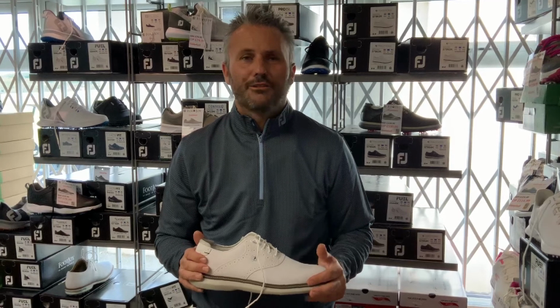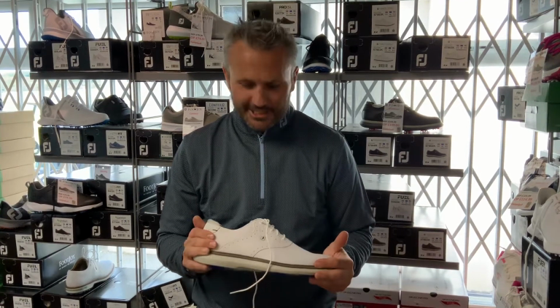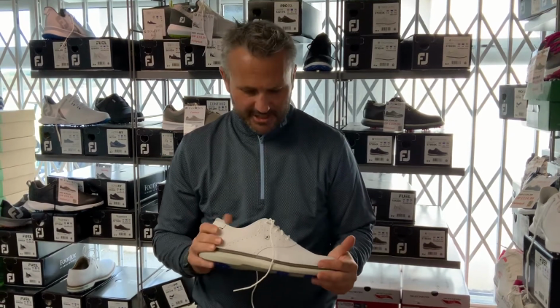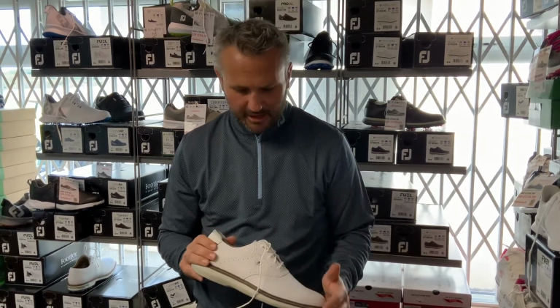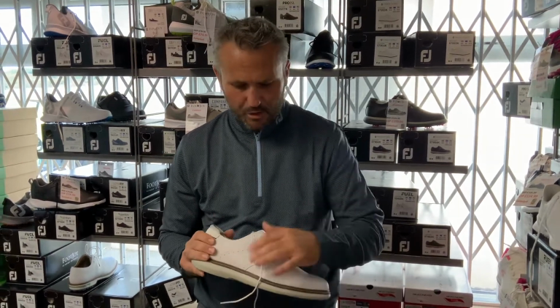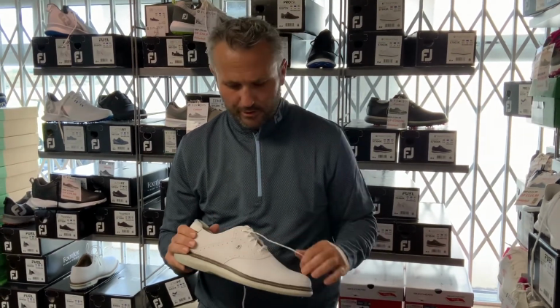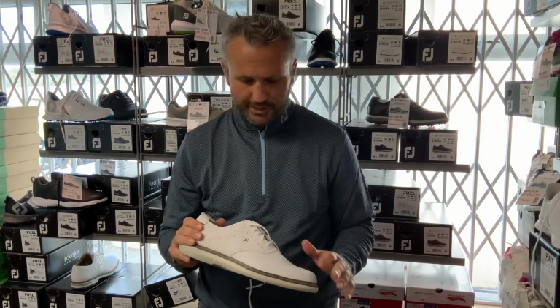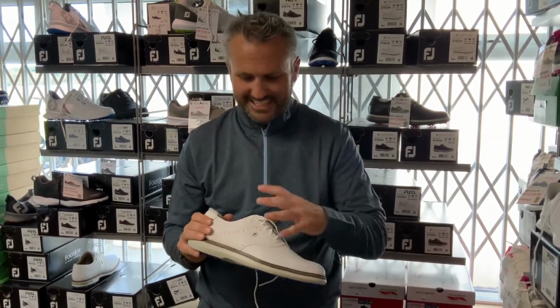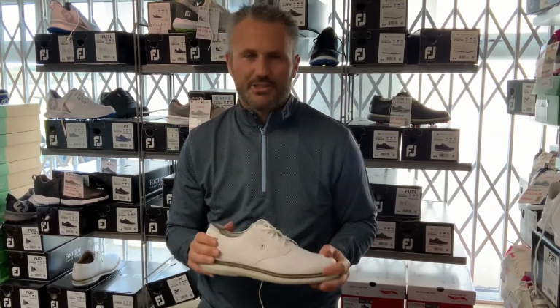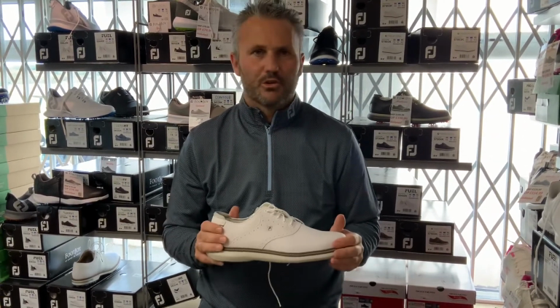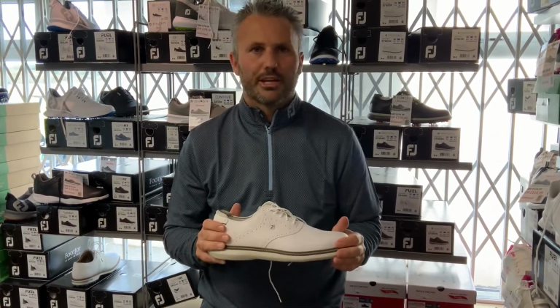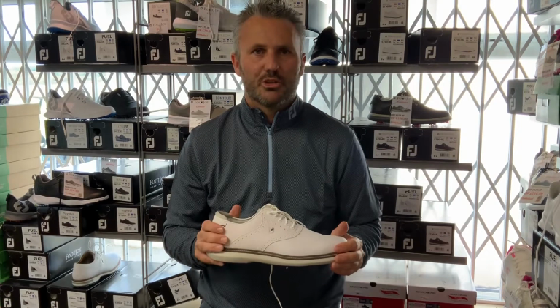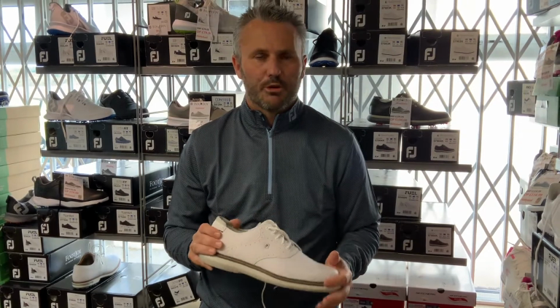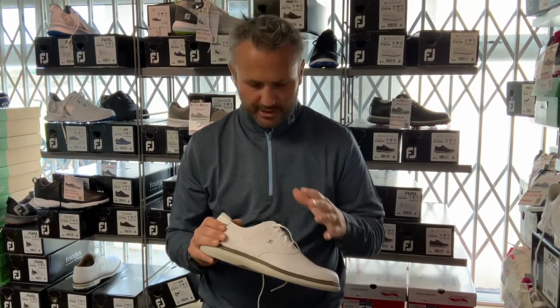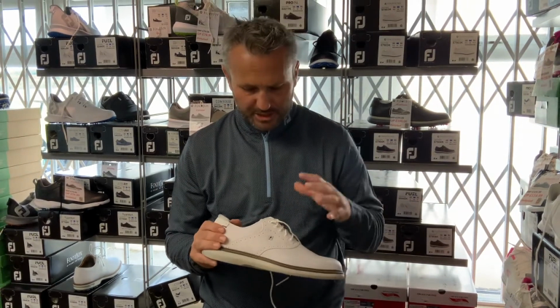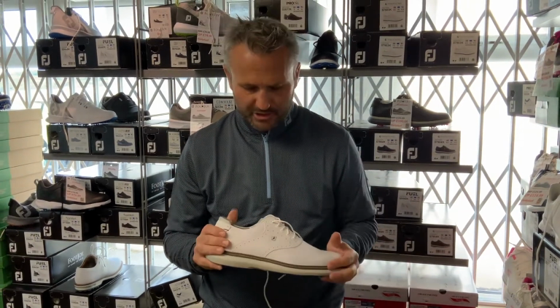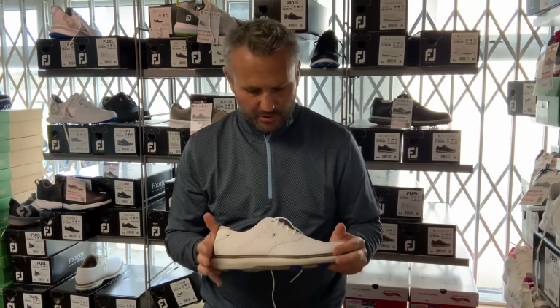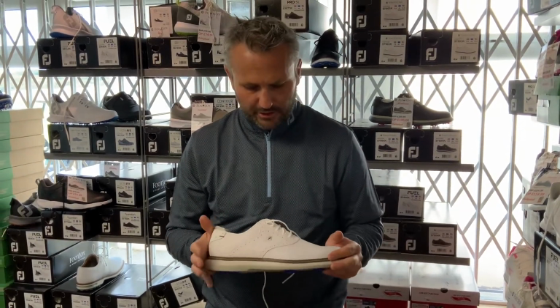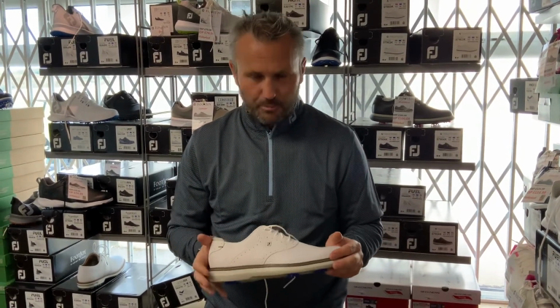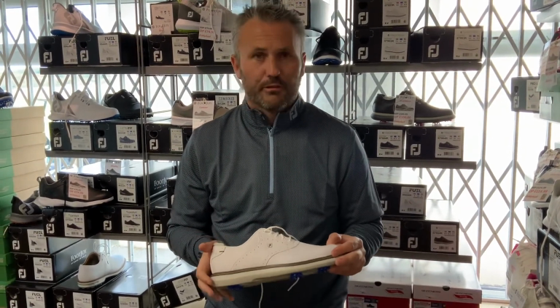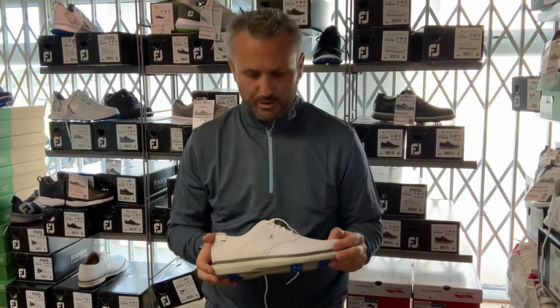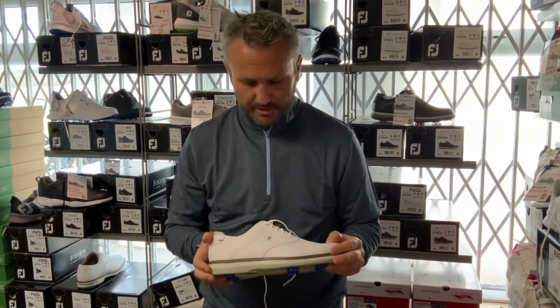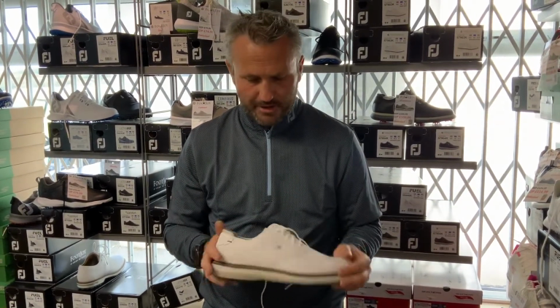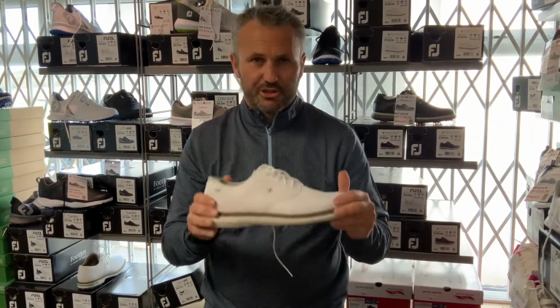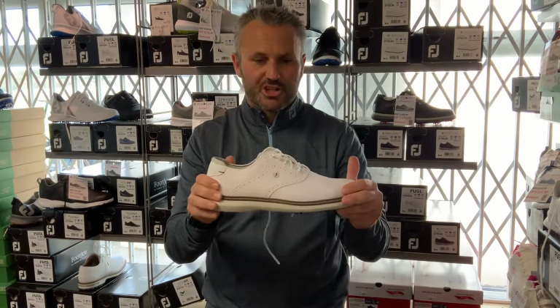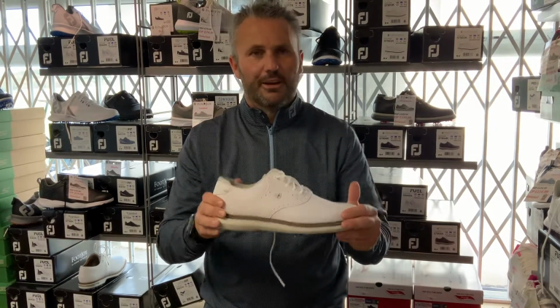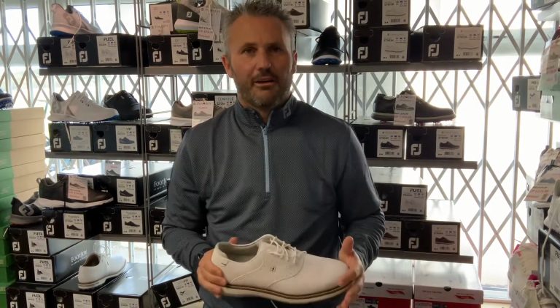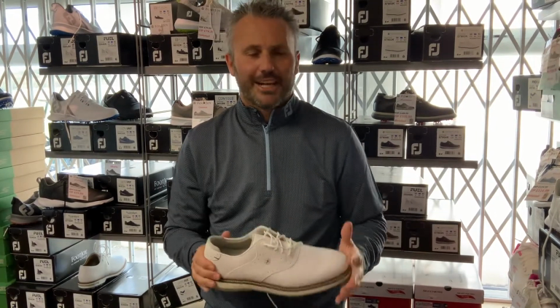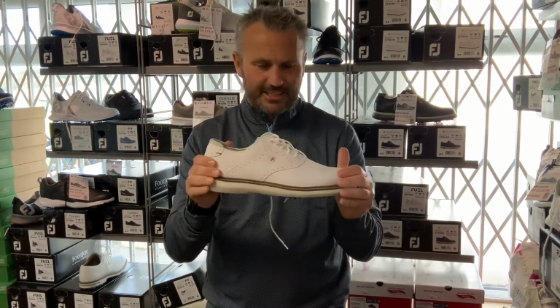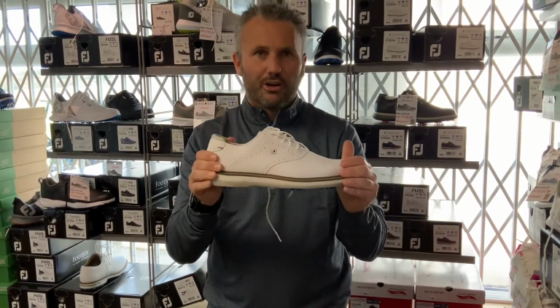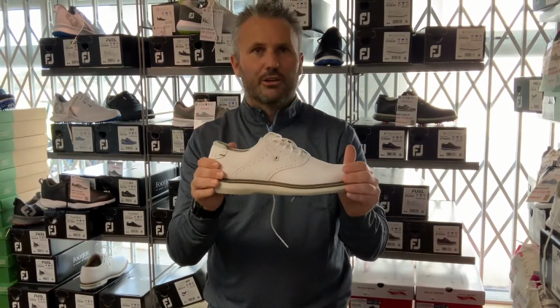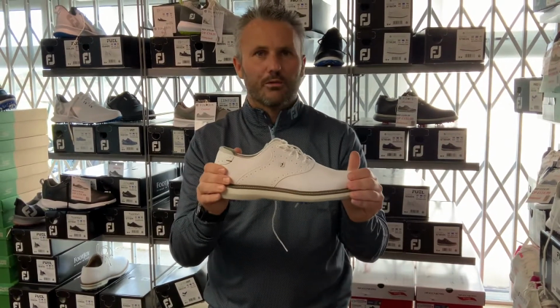Good afternoon ladies and gents. Moving on, looking at this season's Foot Joy range of shoes, we move on to the only spiked shoe that we're doing a review on at this moment in time. It's the Tradition shoe — a very classic, iconic looking golf shoe.